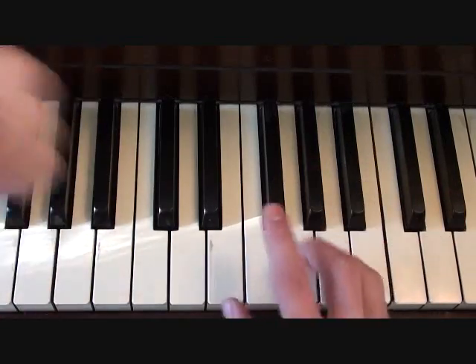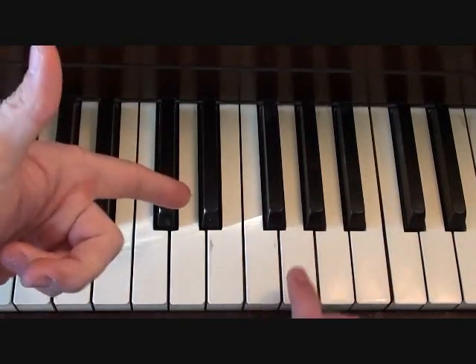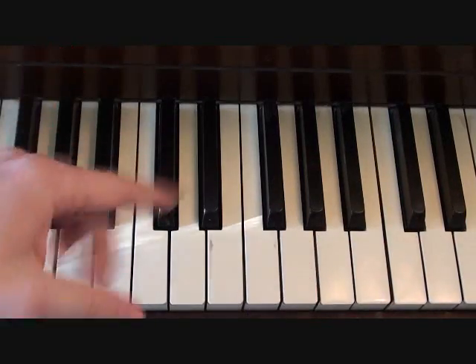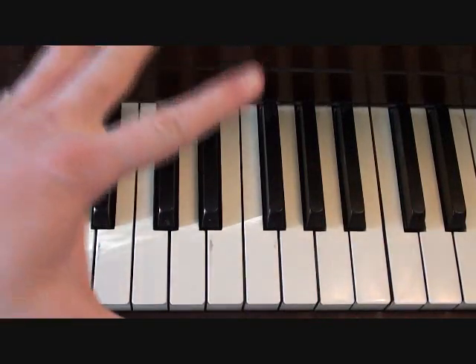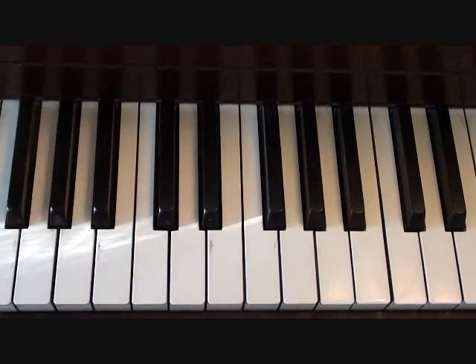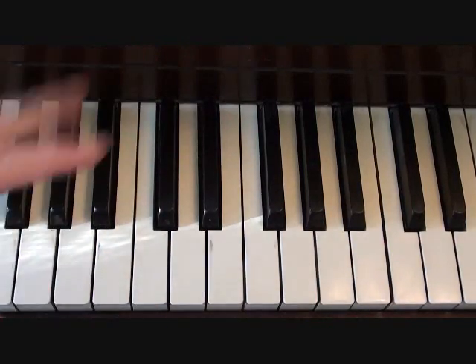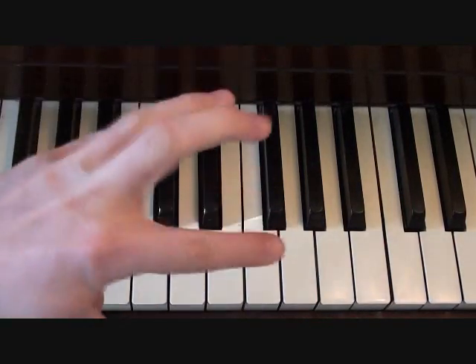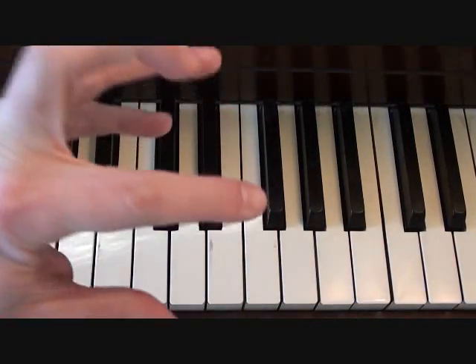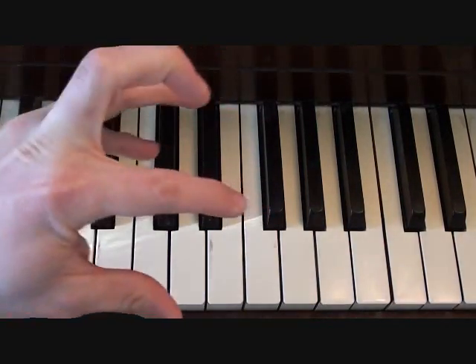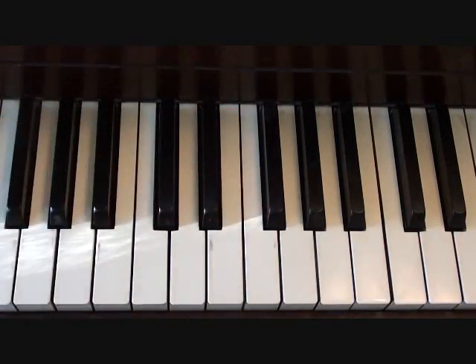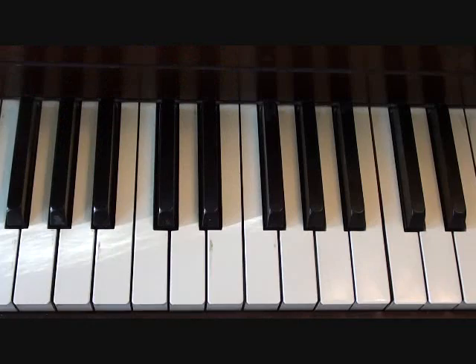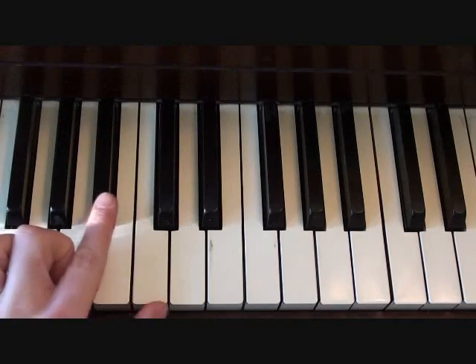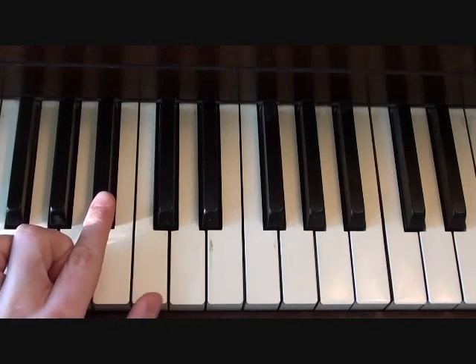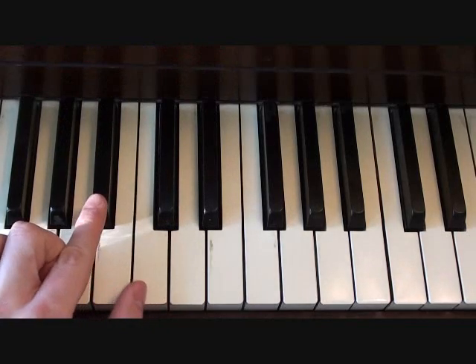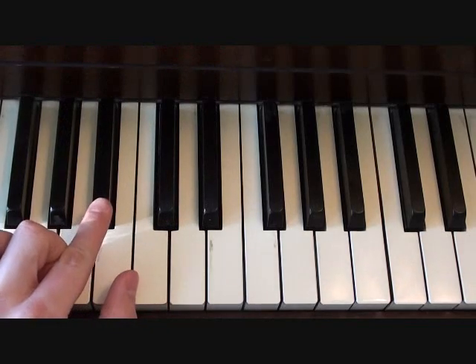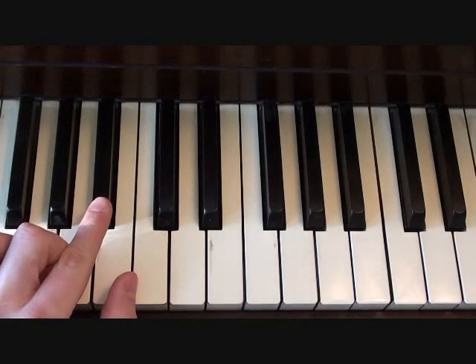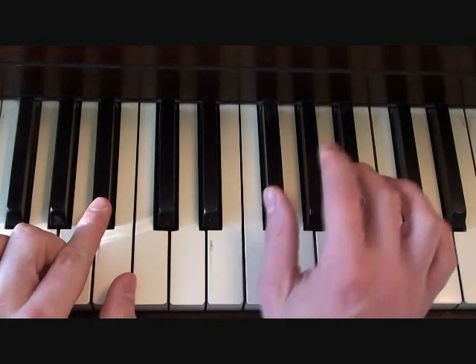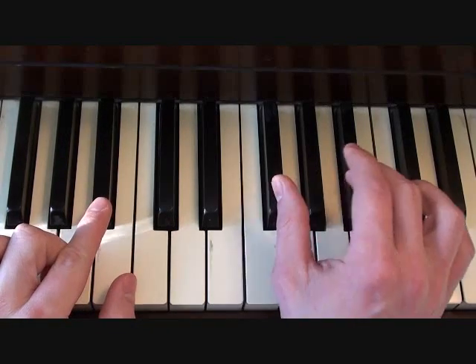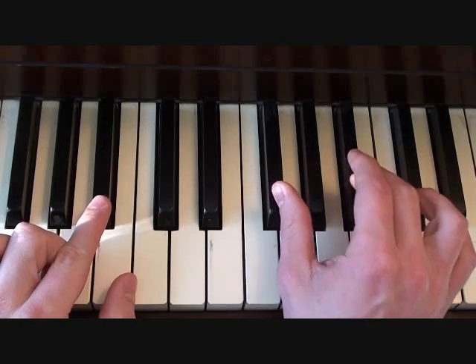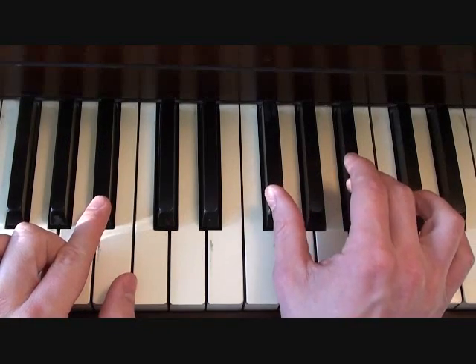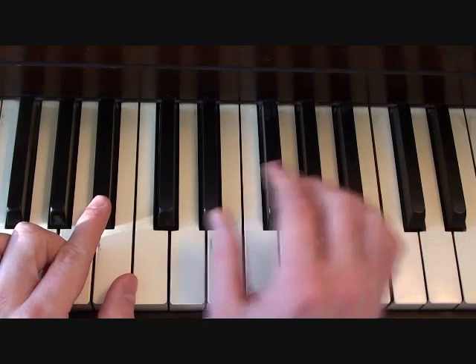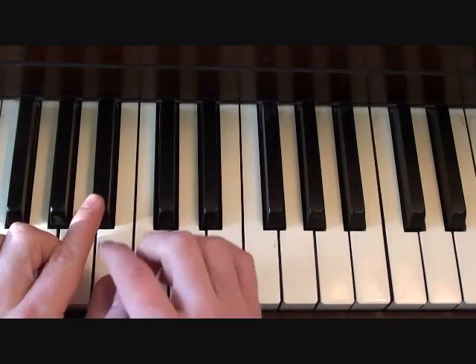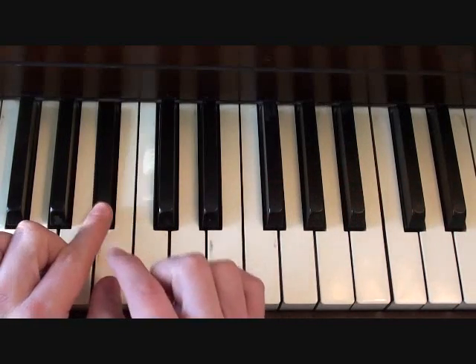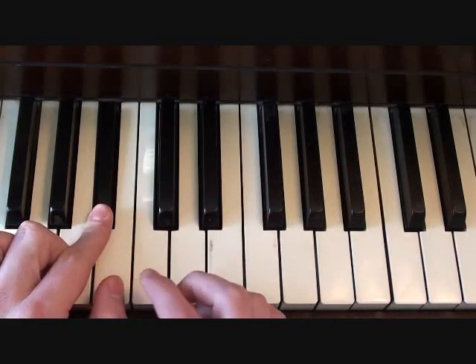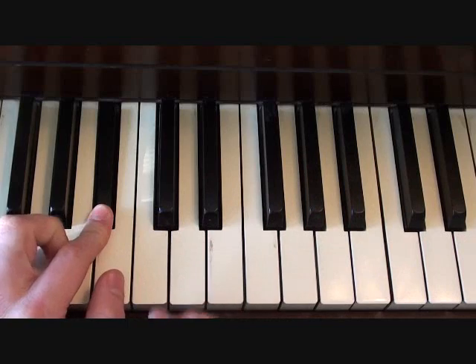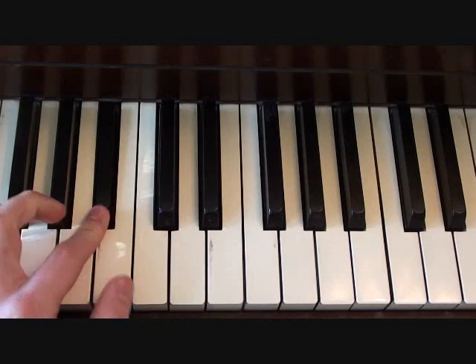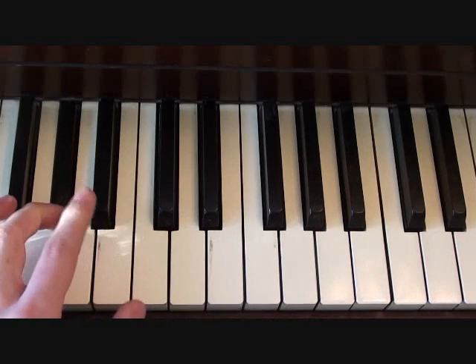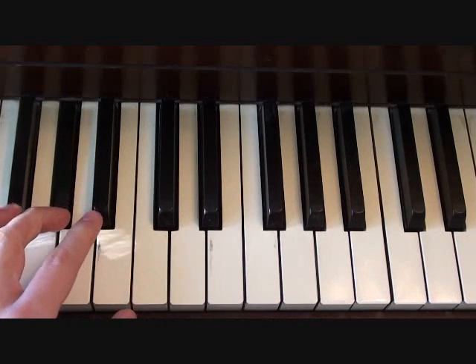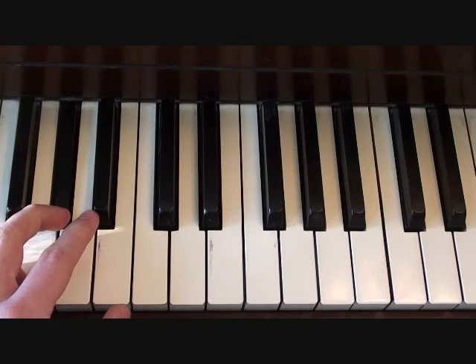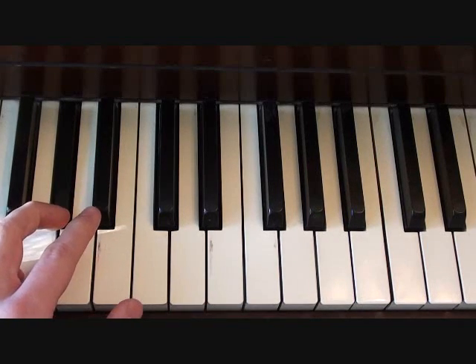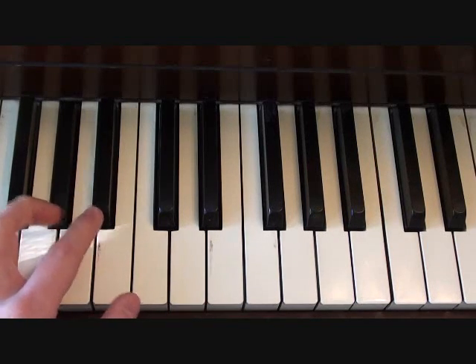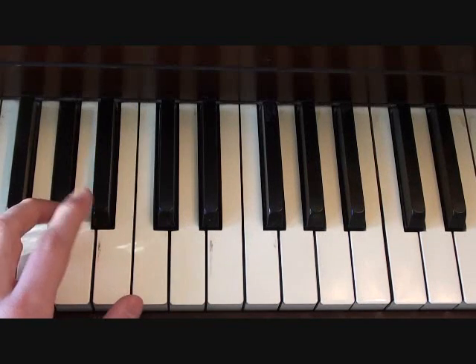During the verses, you're just going to go up and down with those three — so on and so forth. The left hand doesn't come in right away, but it's going to be just slightly off to the changes, going between B-flat and A-flat.